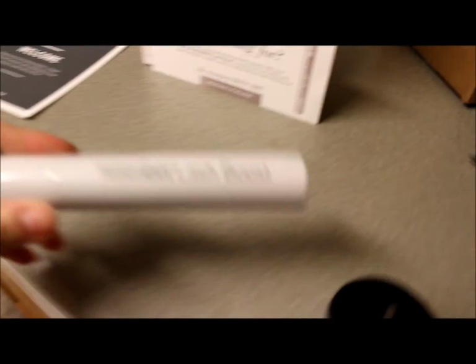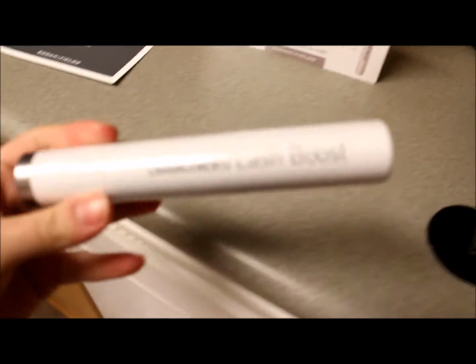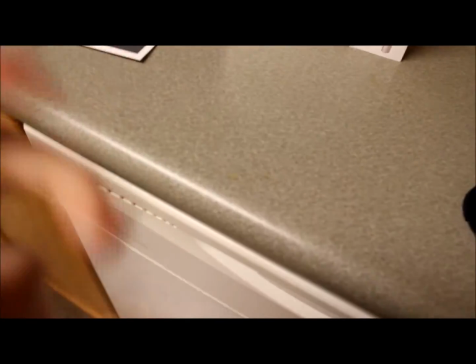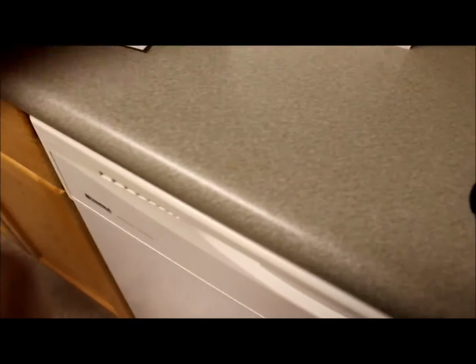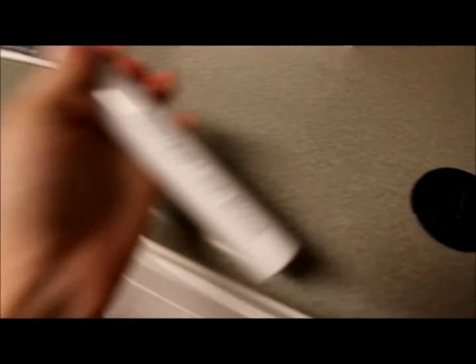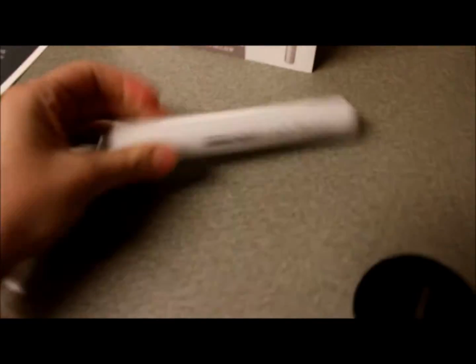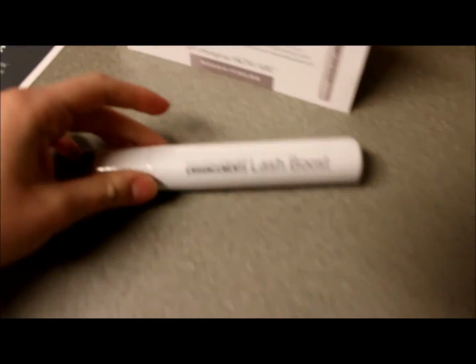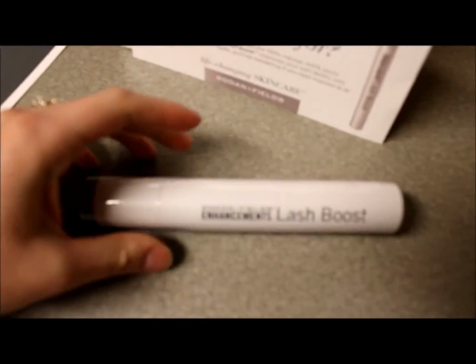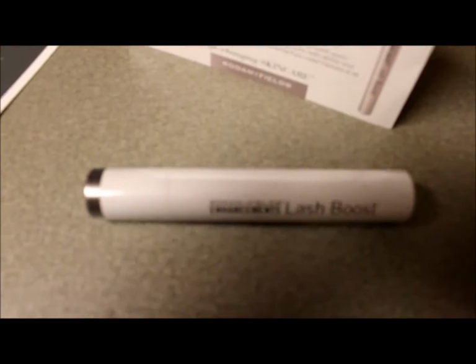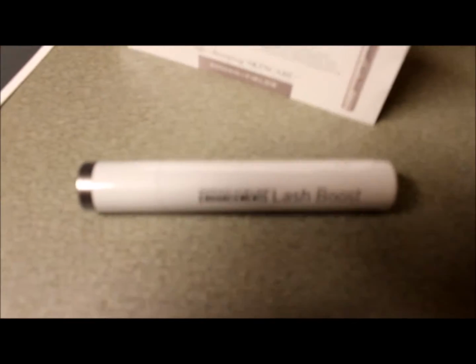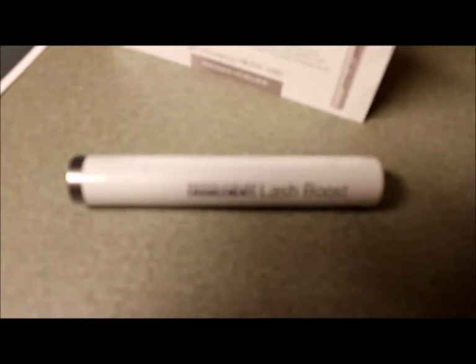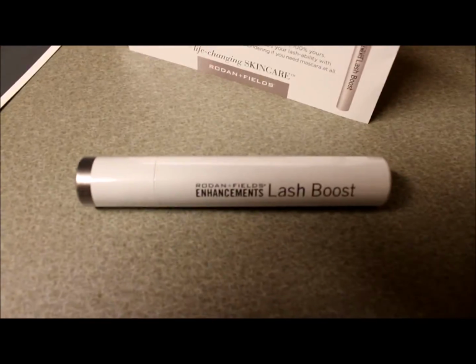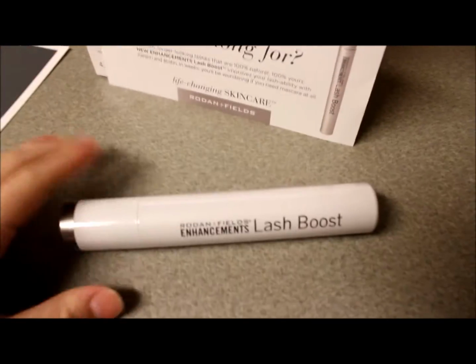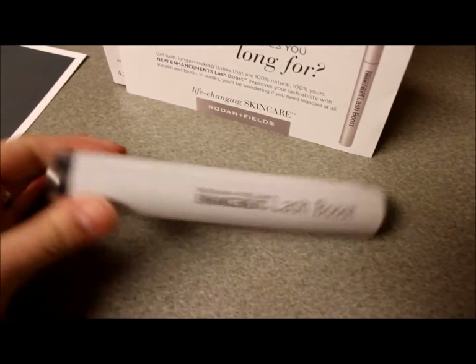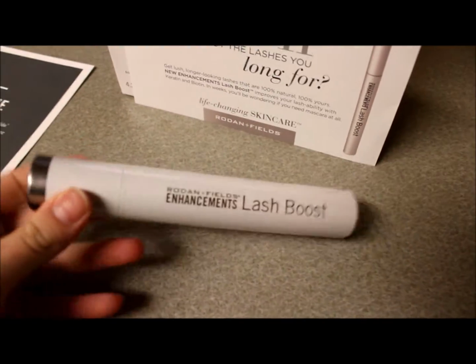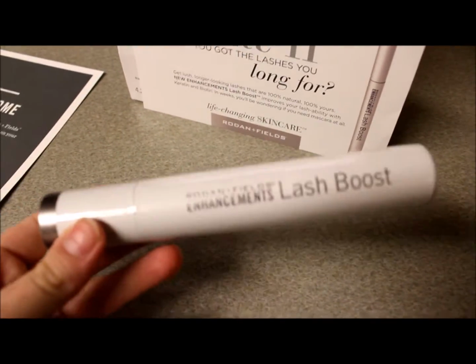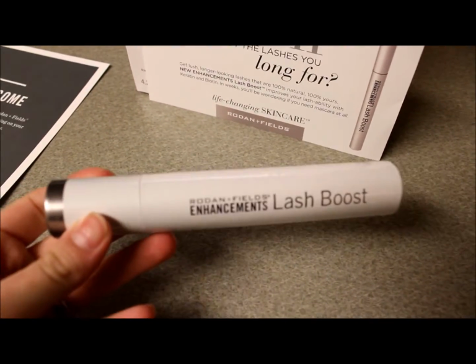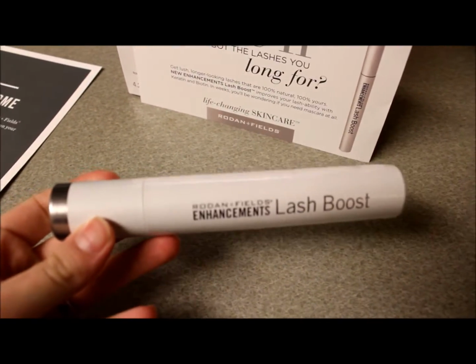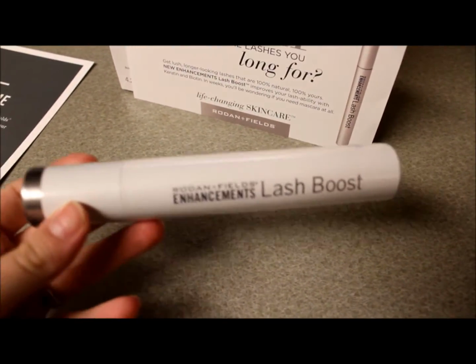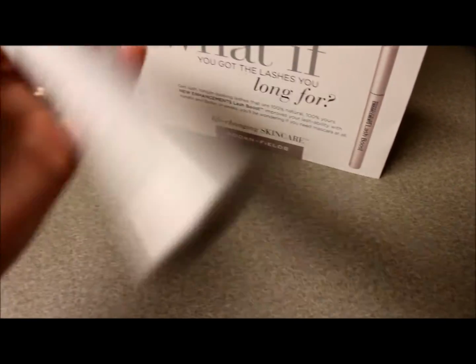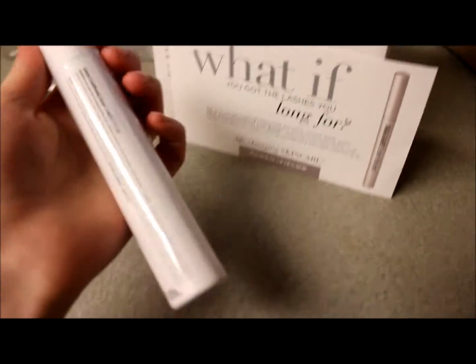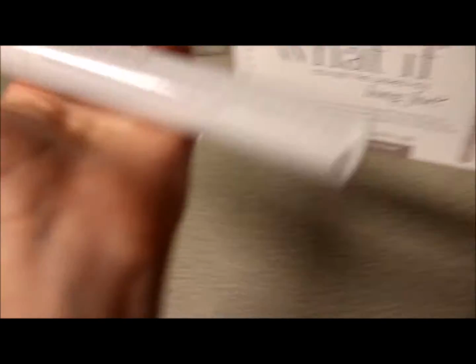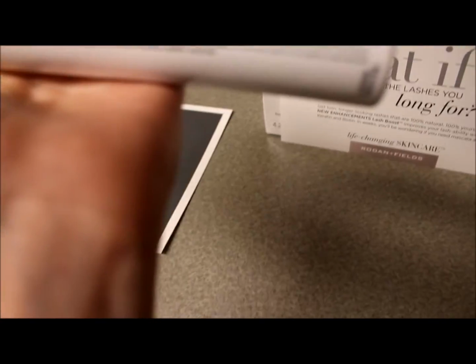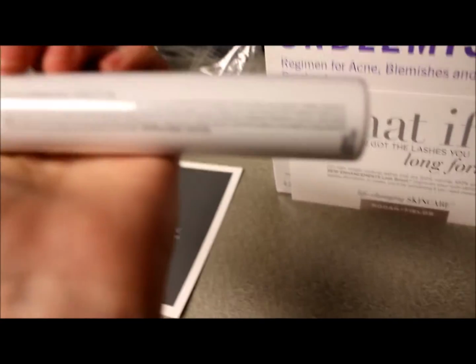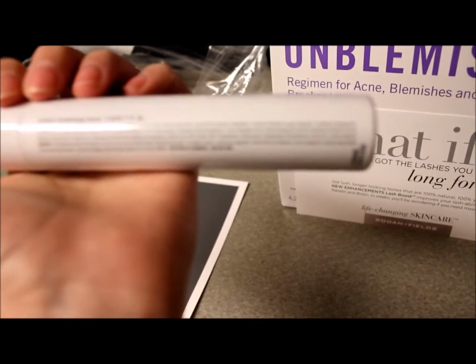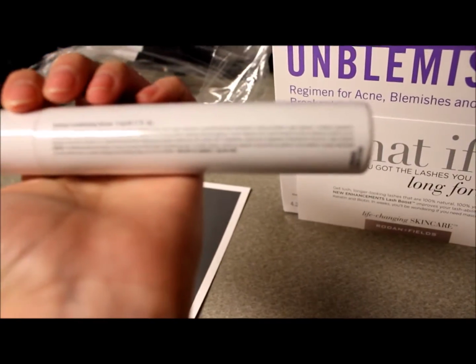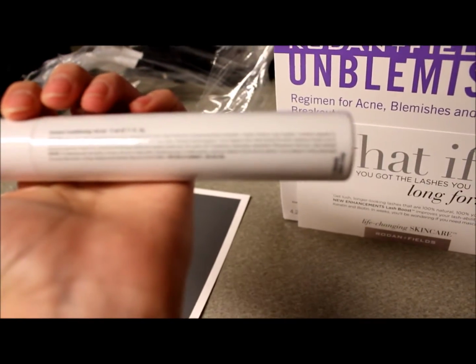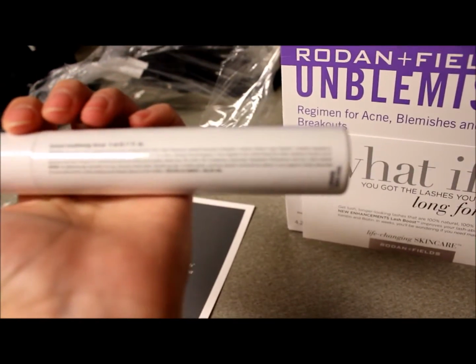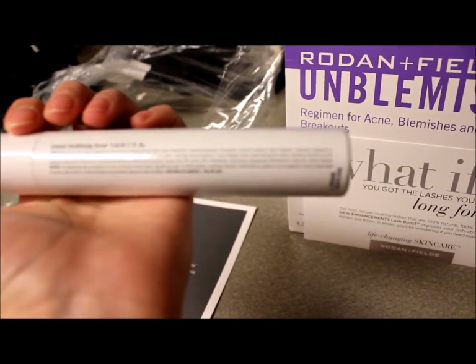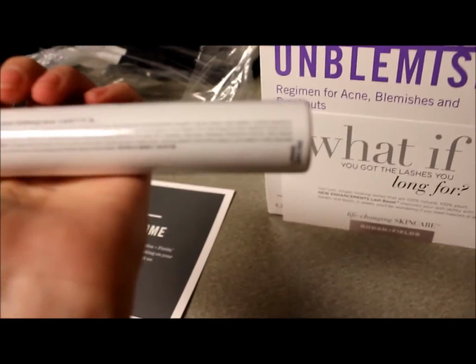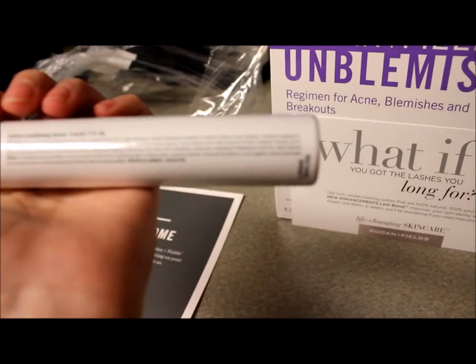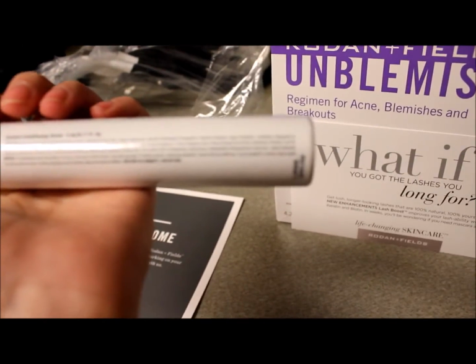Alright, so let me focus it a little bit. For the Lash Boost, it's just a little tube — it kind of looks like a mascara tube, I guess. It just says it's only for external use on eyes.